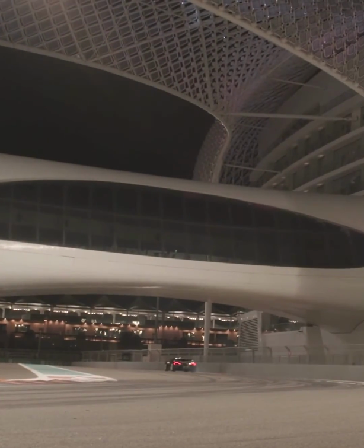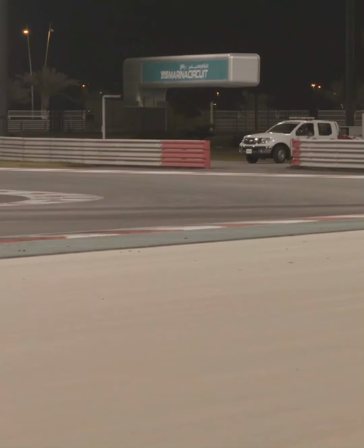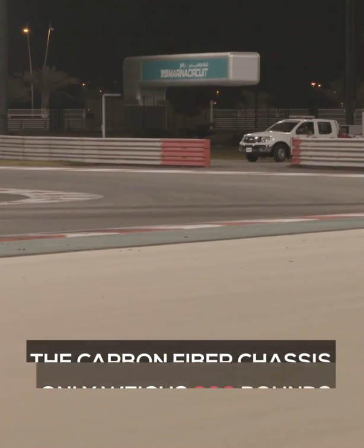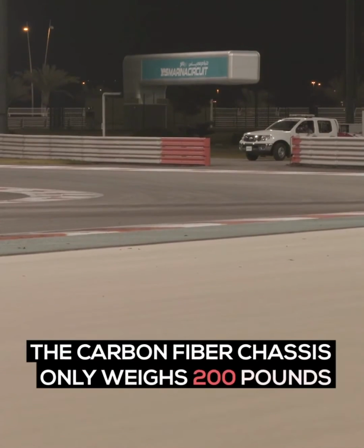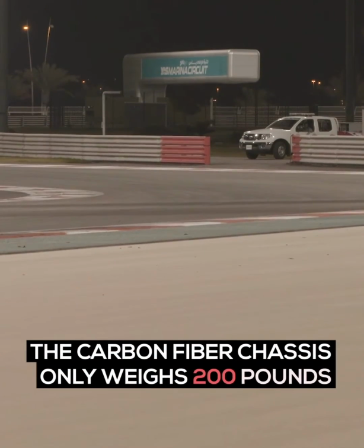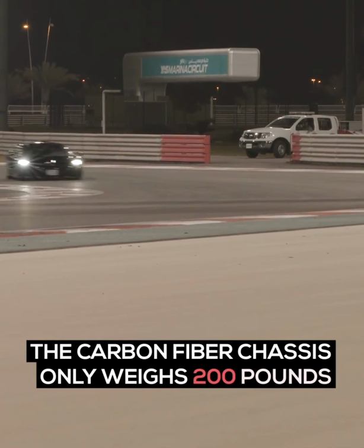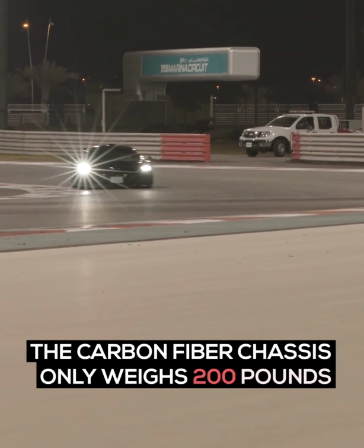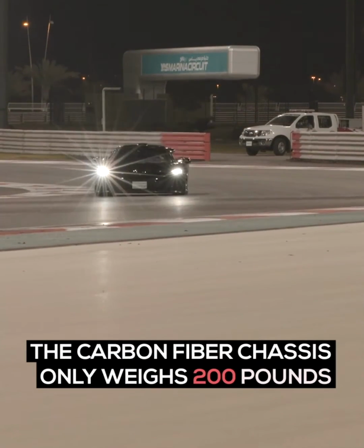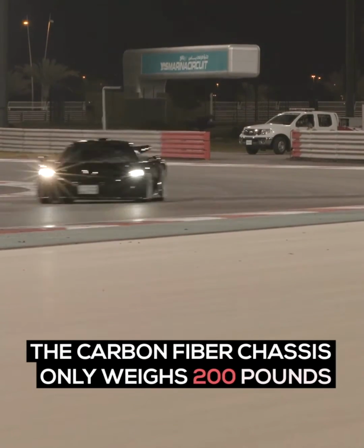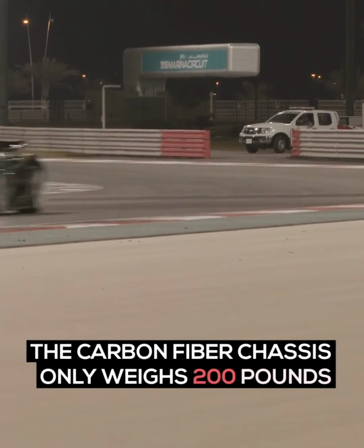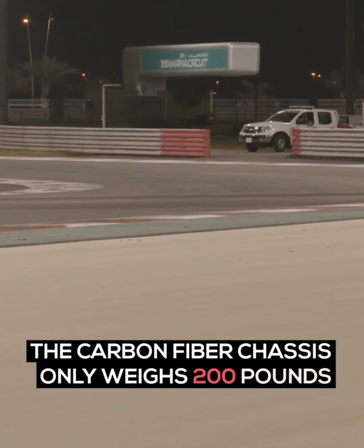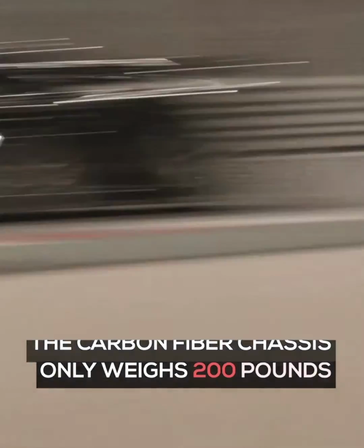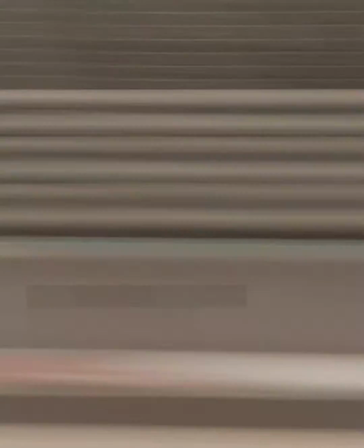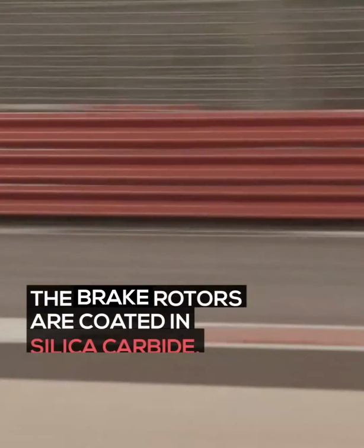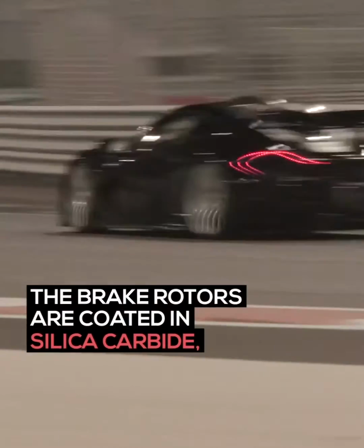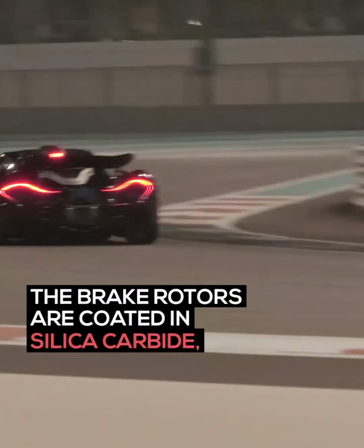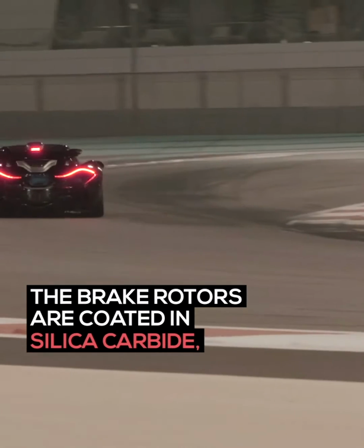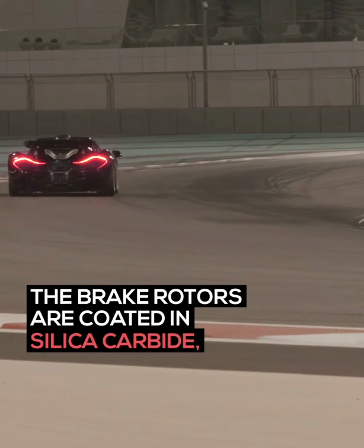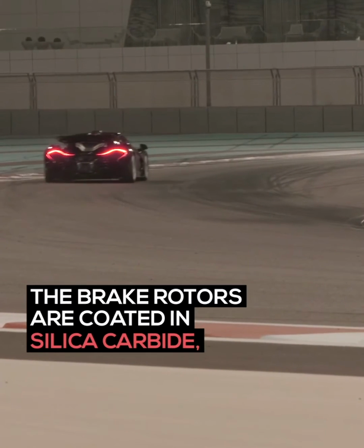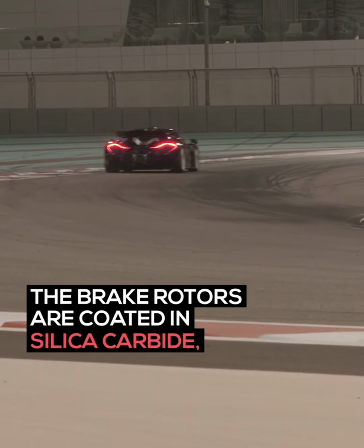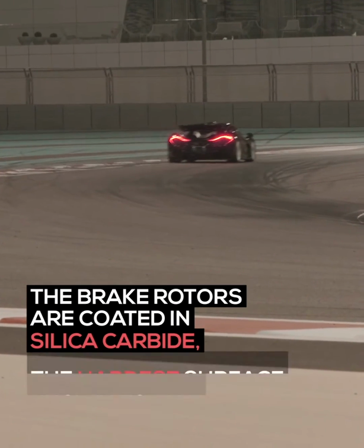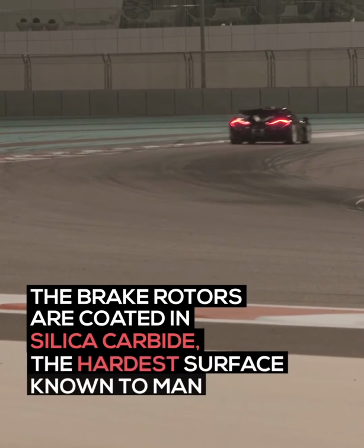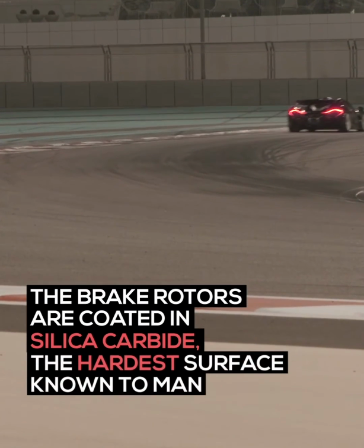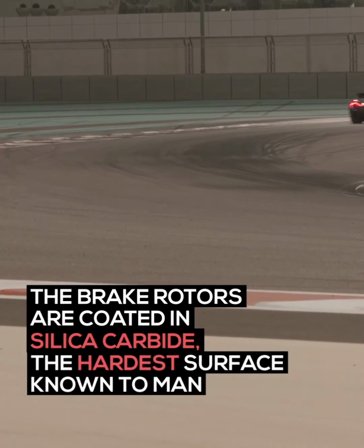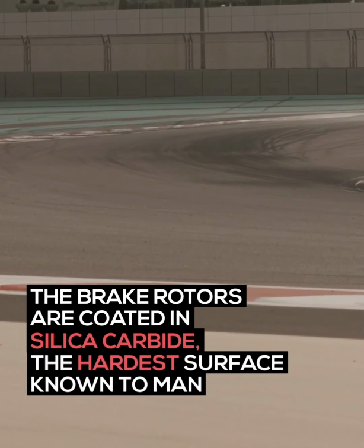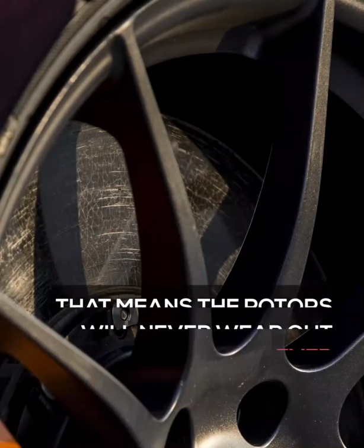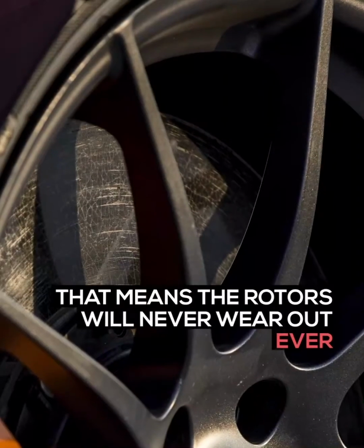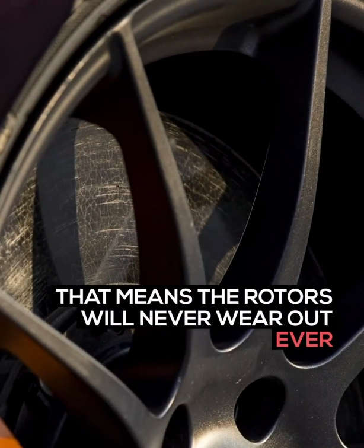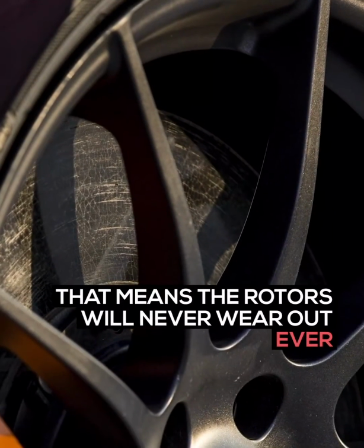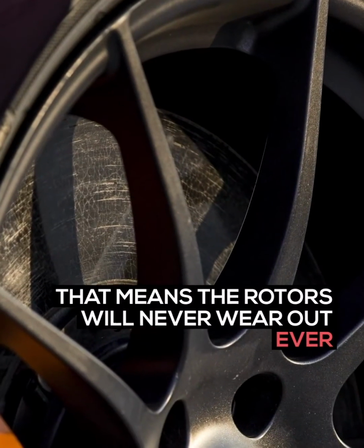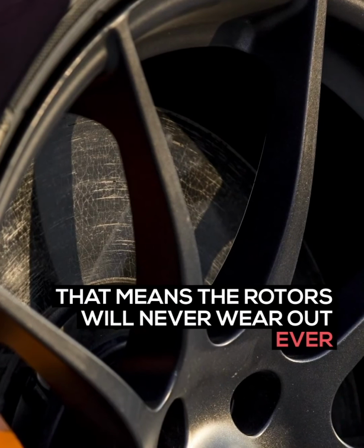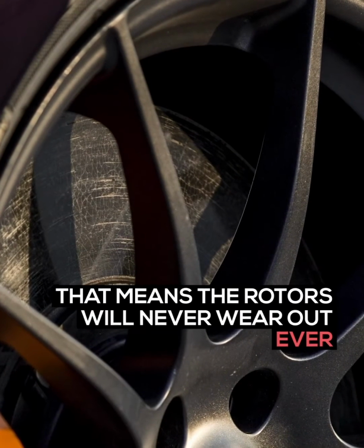The carbon fiber chassis only weighs 200 pounds. The brake rotors are coated in silica carbide, the hardest surface known to man — that means the rotors will never wear out, ever.